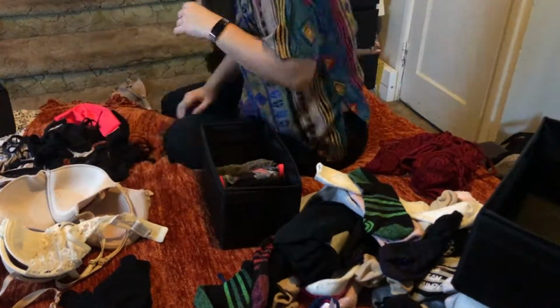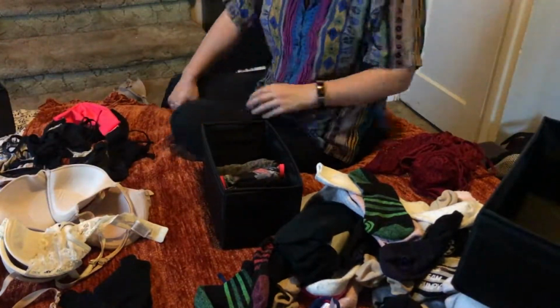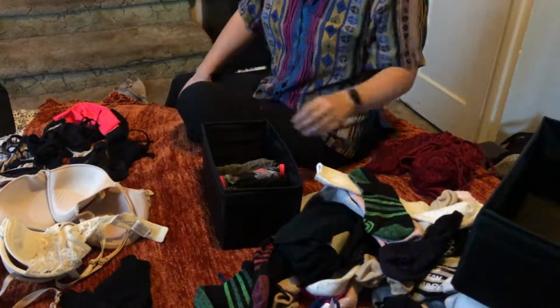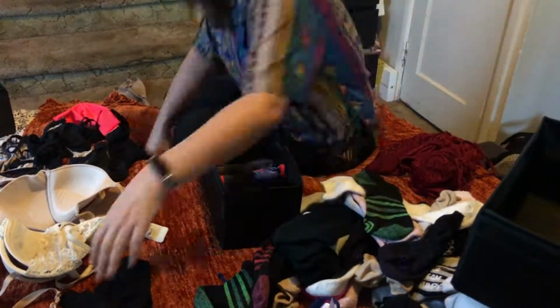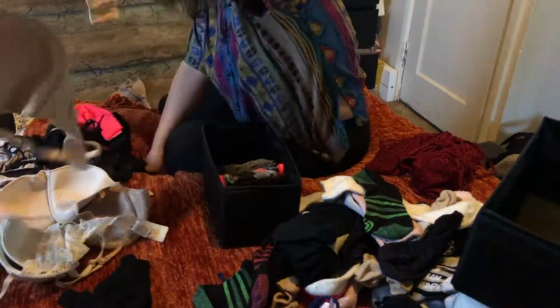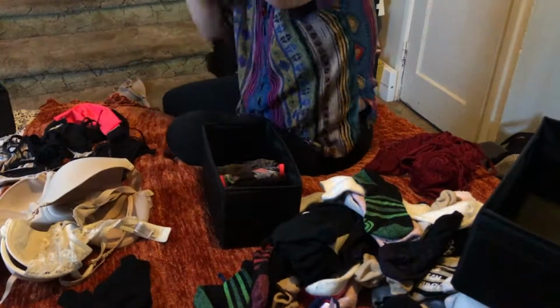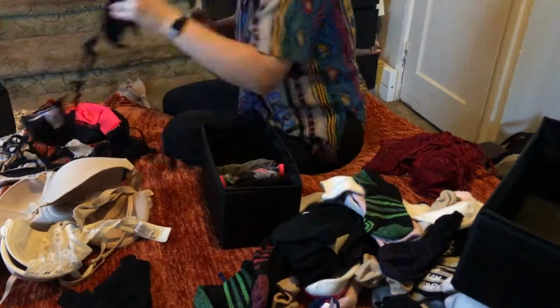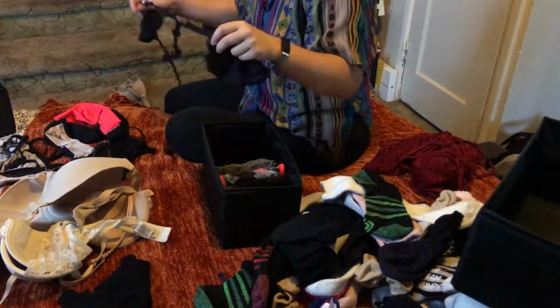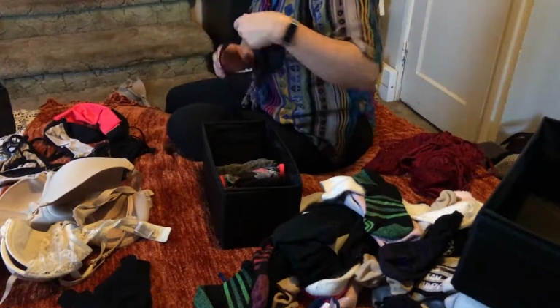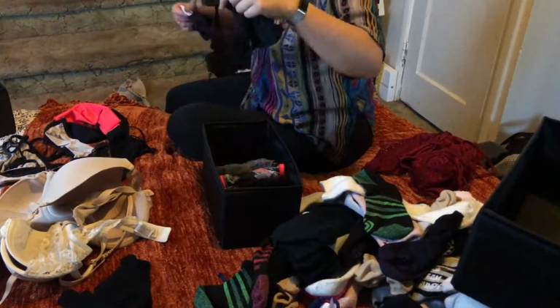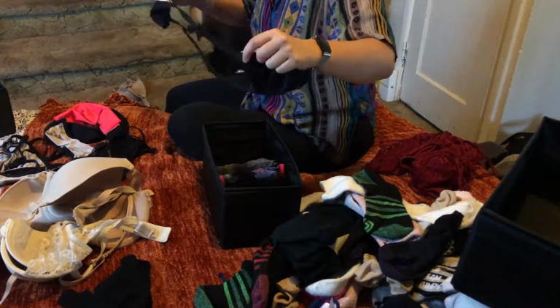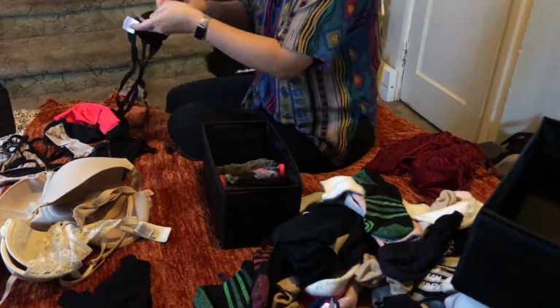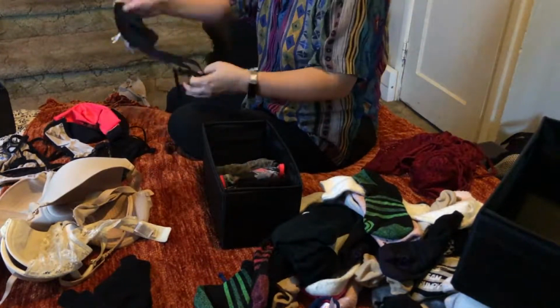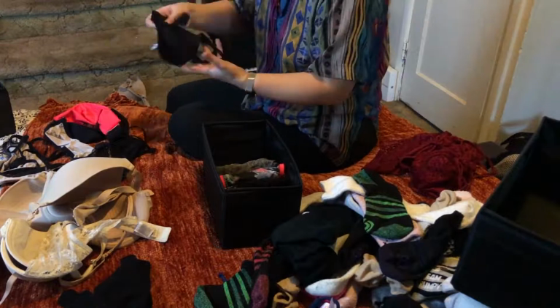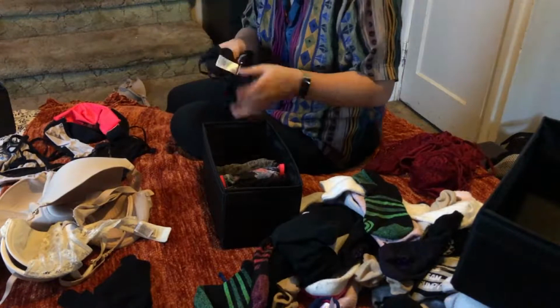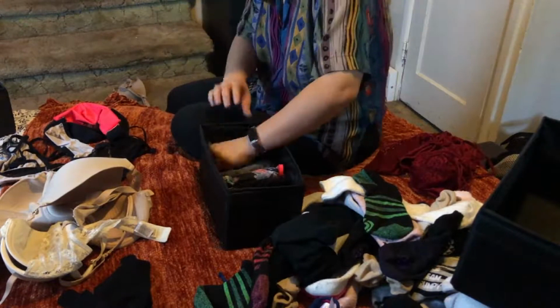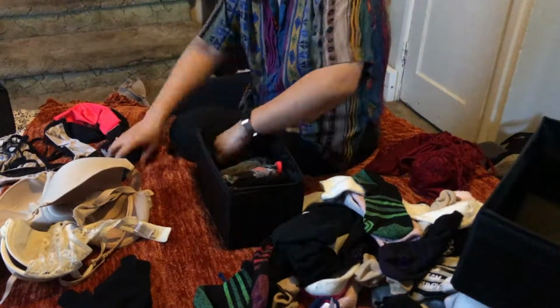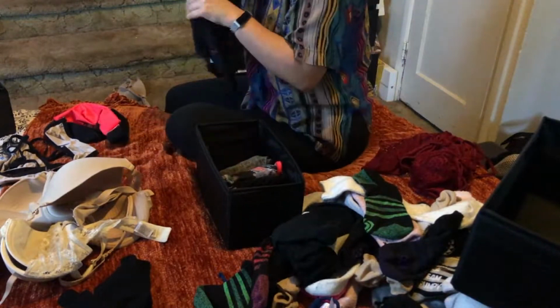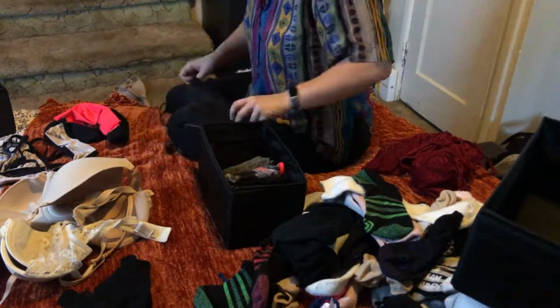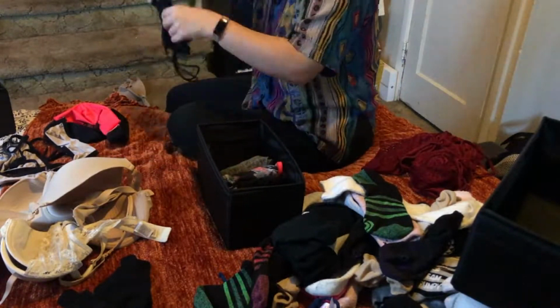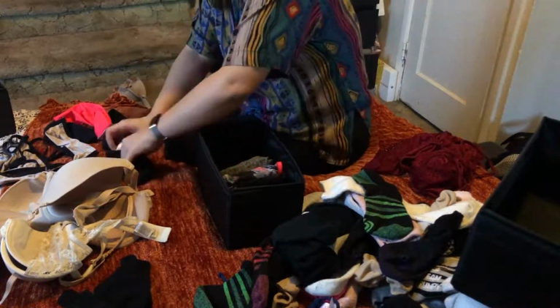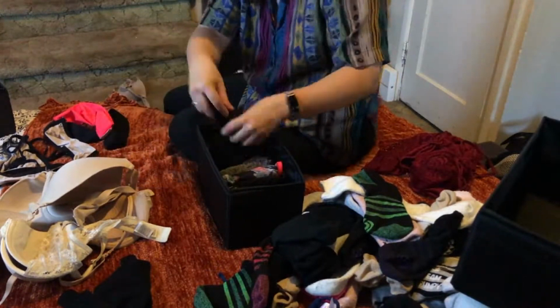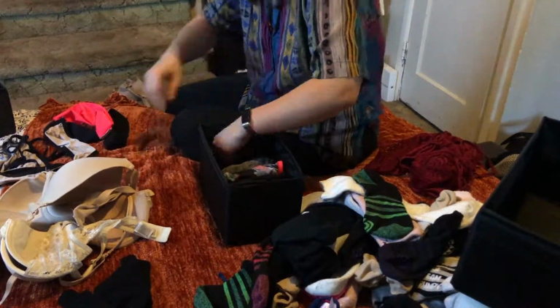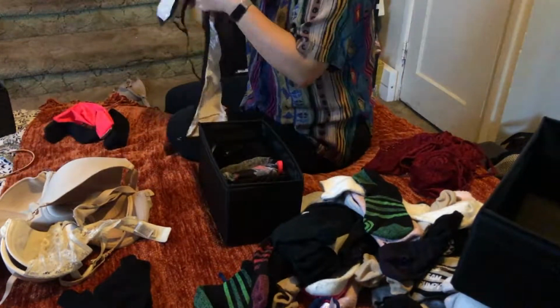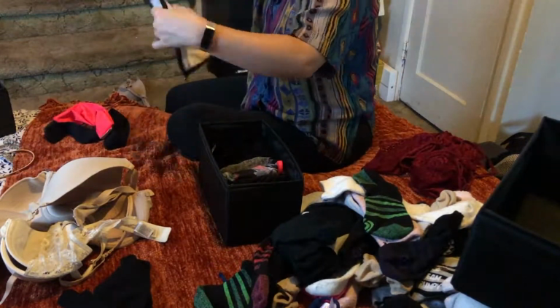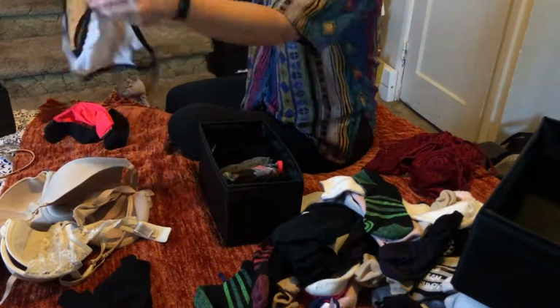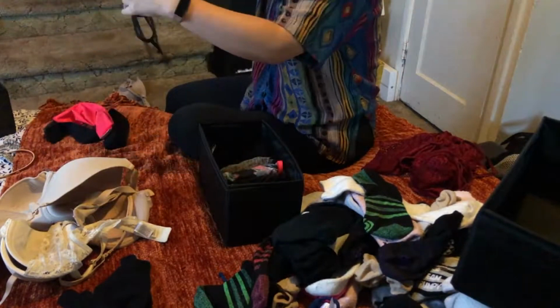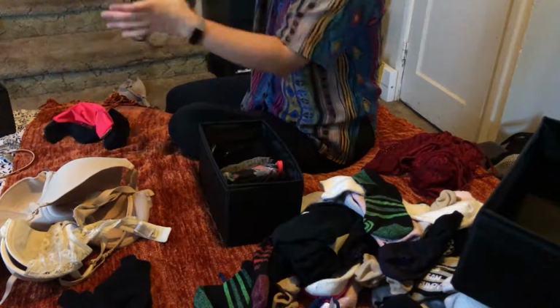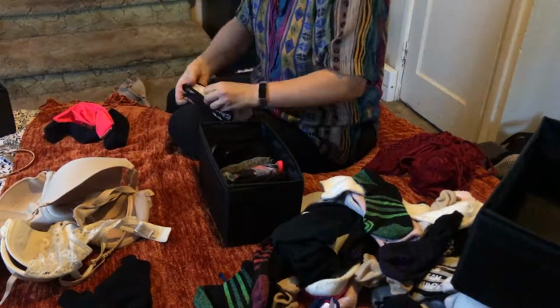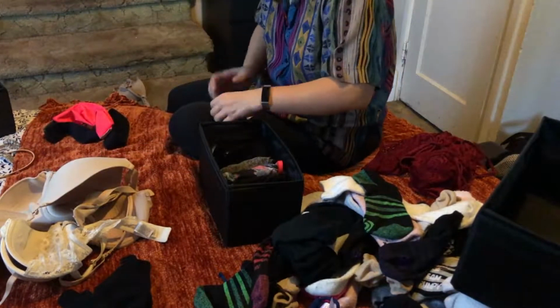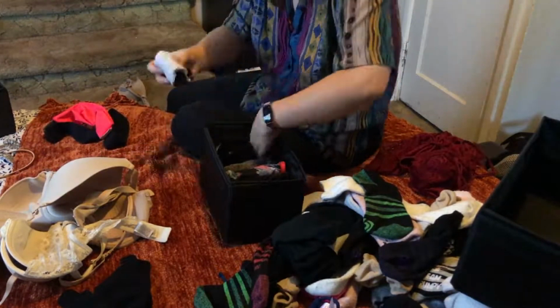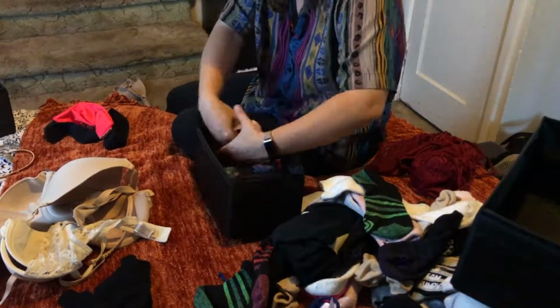How often do you clean out your closet? Let me know. I like to clean mine out every six months or so, and that's why I'm not really going through and getting rid of too many things.